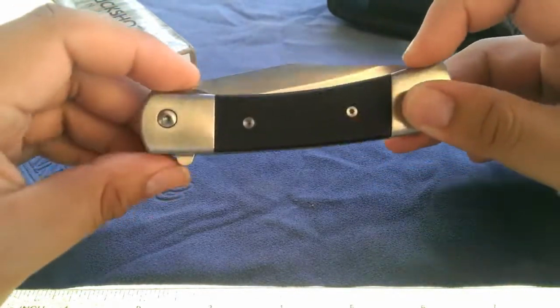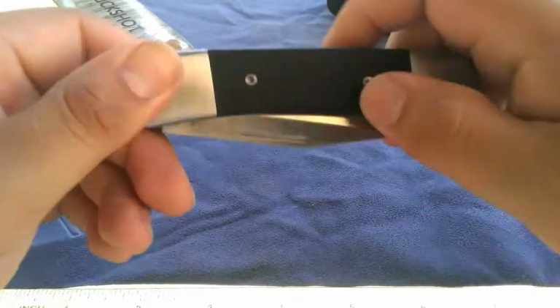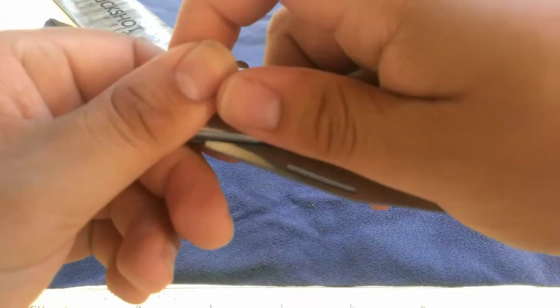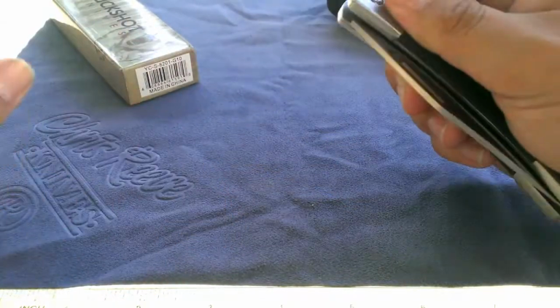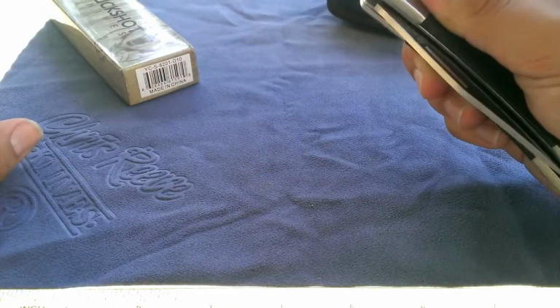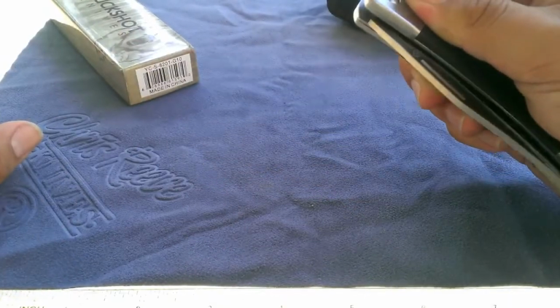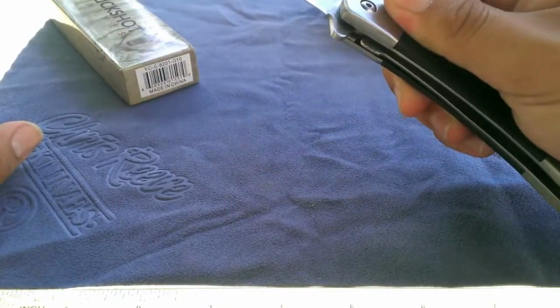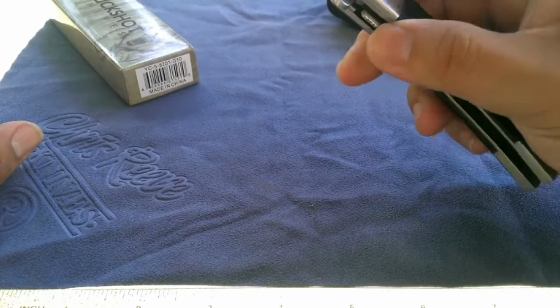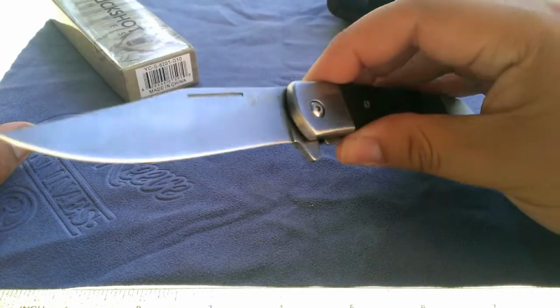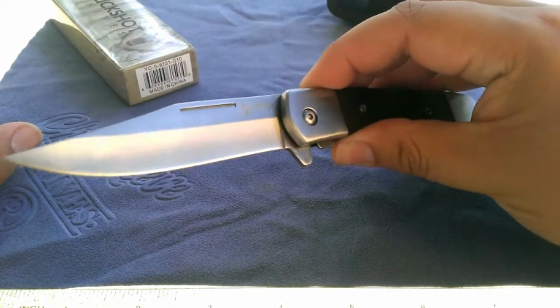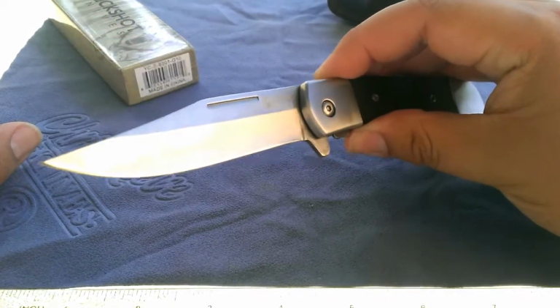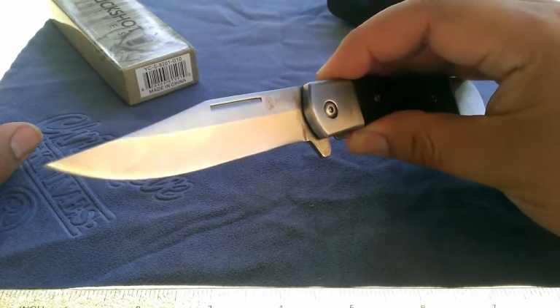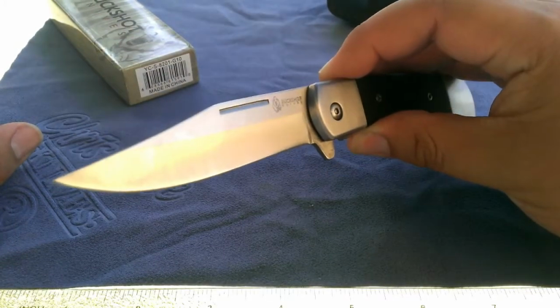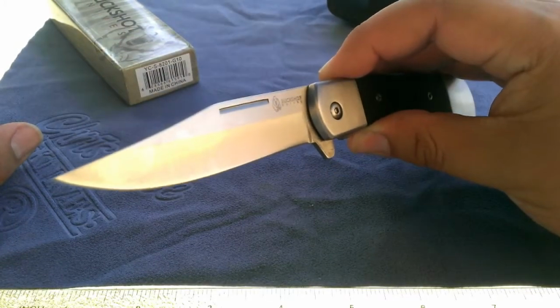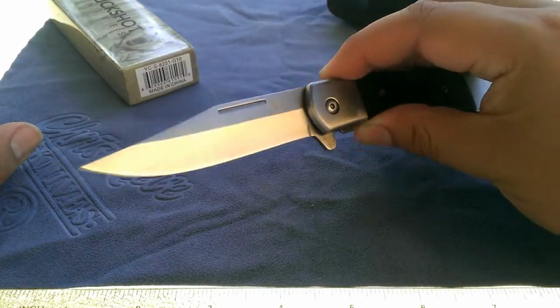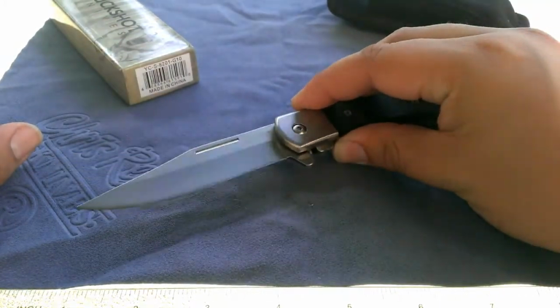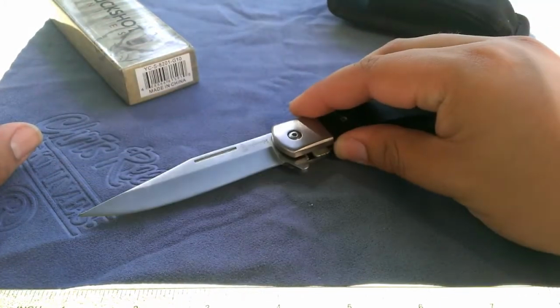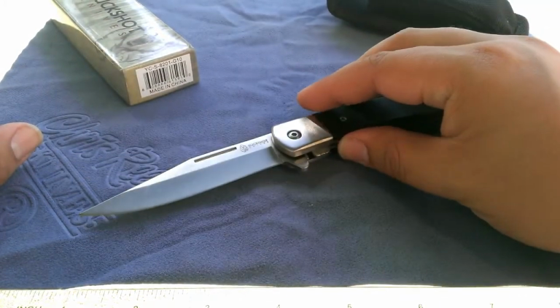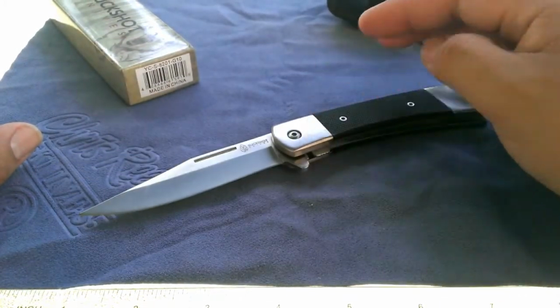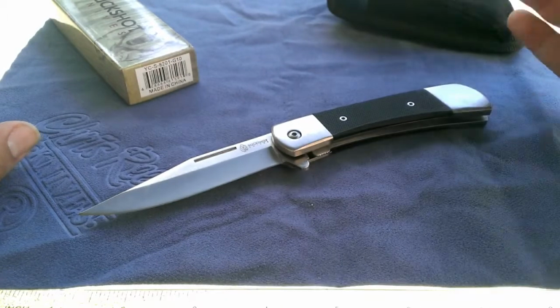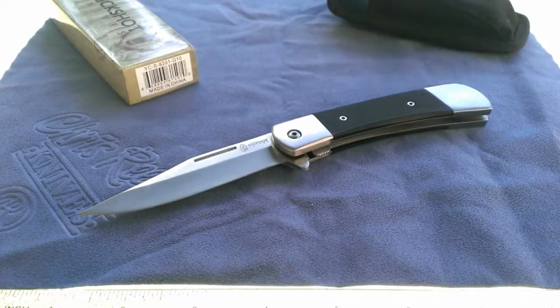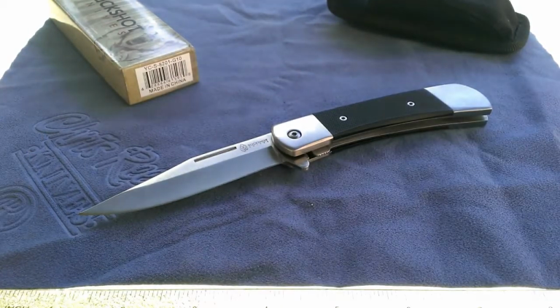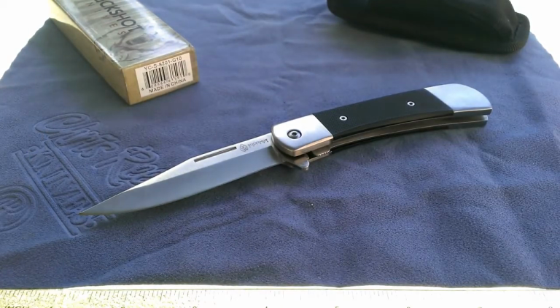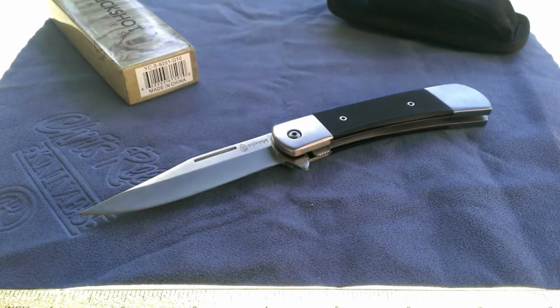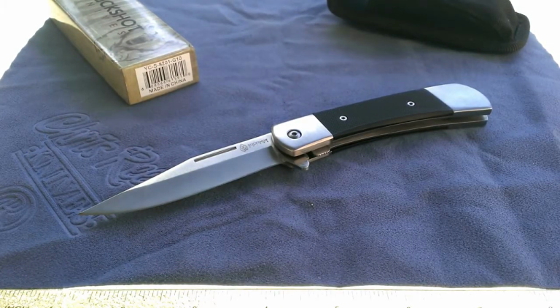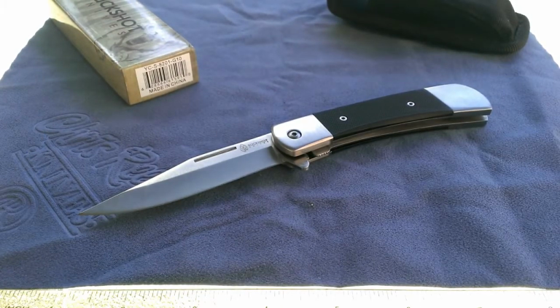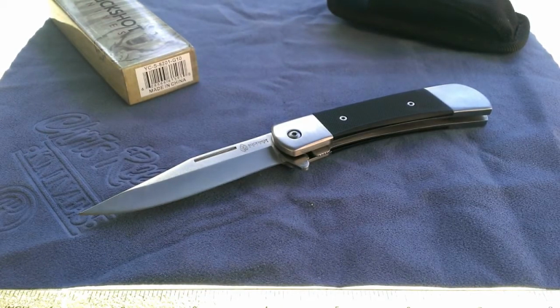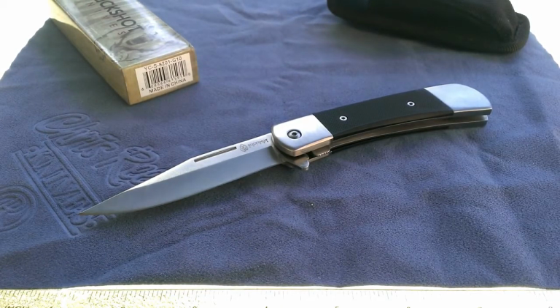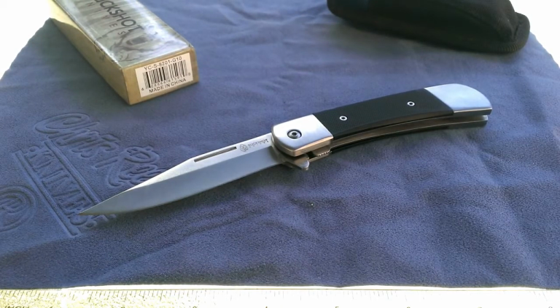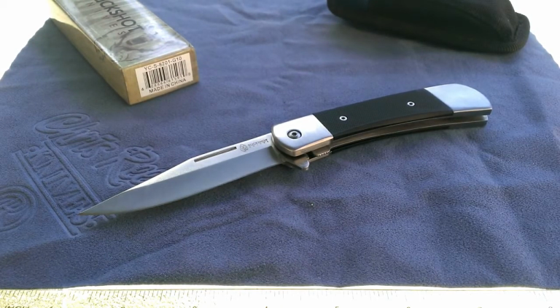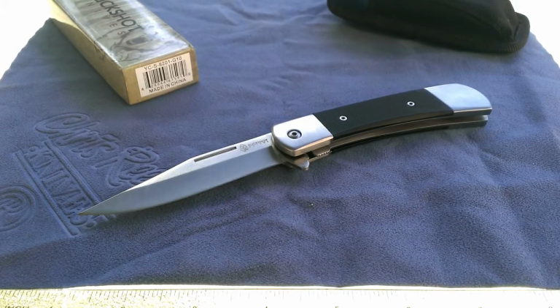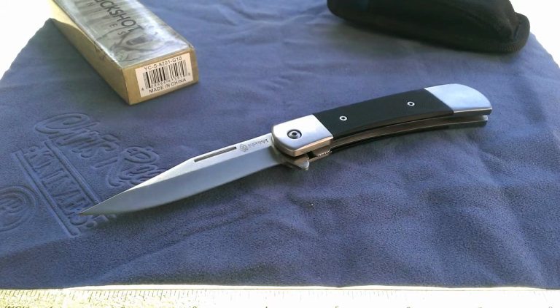Let me show you the flipper — it is assisted, so it does not take very much effort to actuate that blade. The knife itself is fairly large, or medium-large you might say. It's a bit smaller in dimensions than a Buck 110.